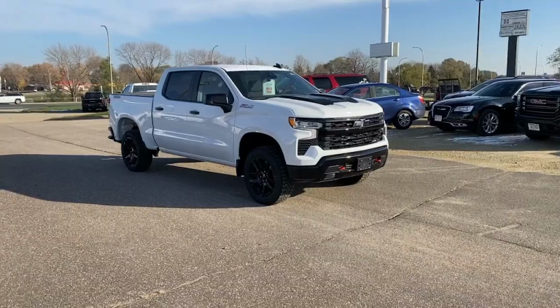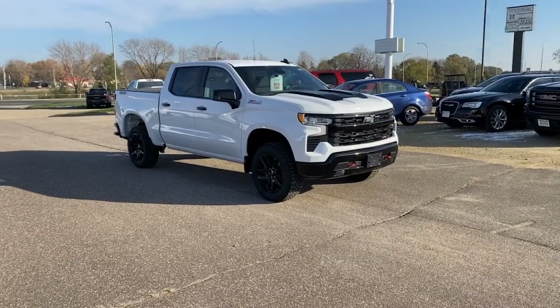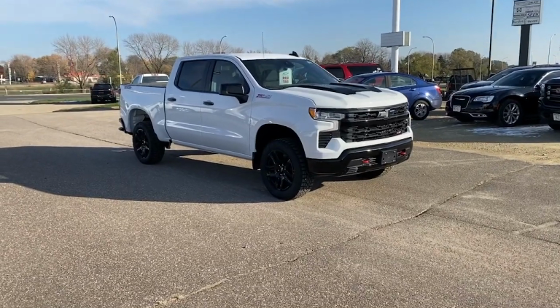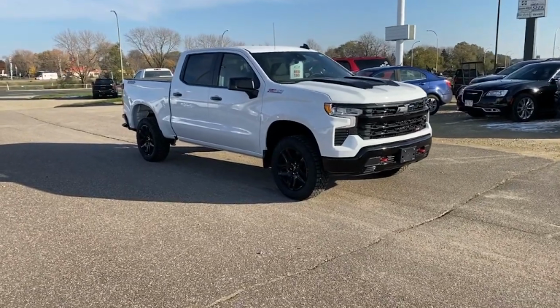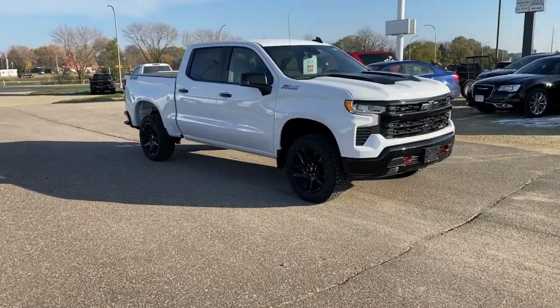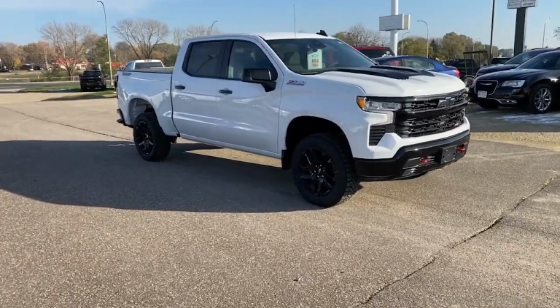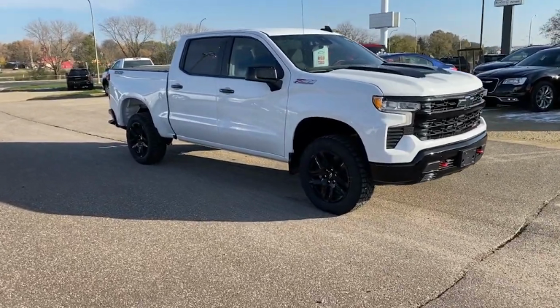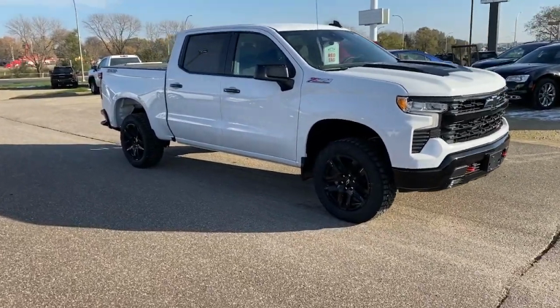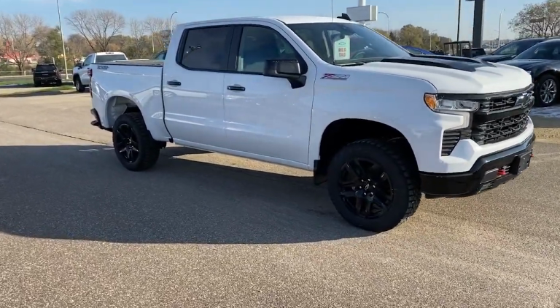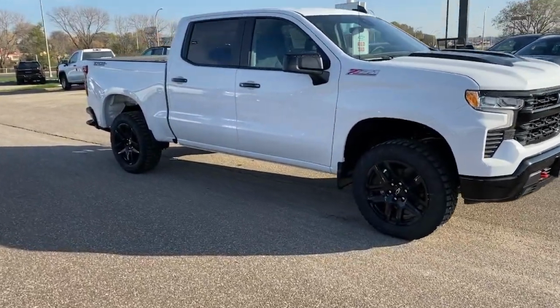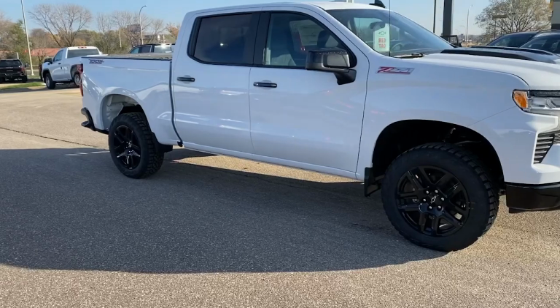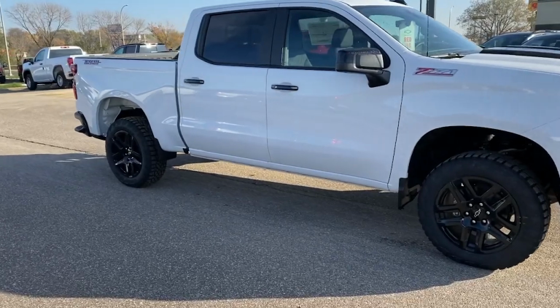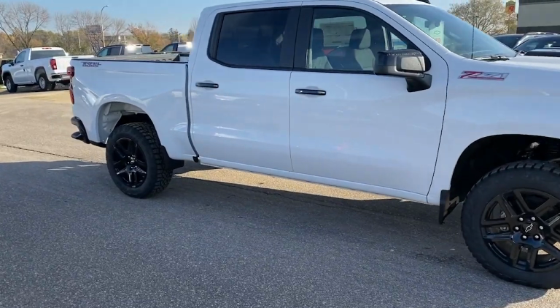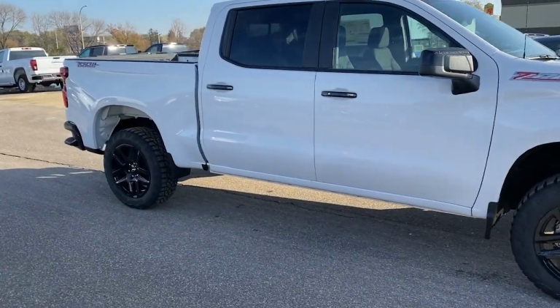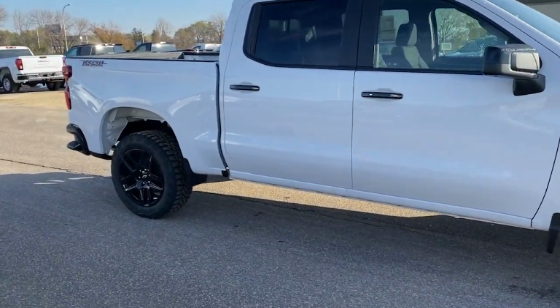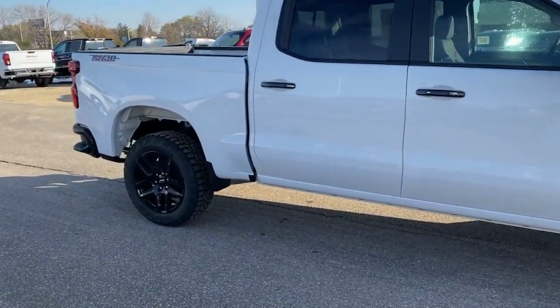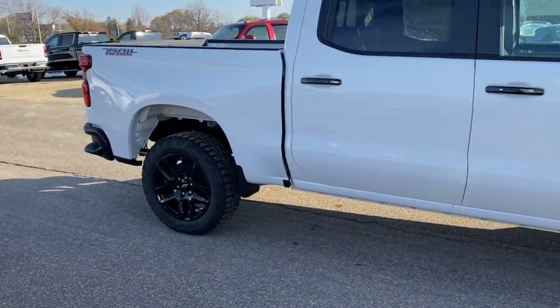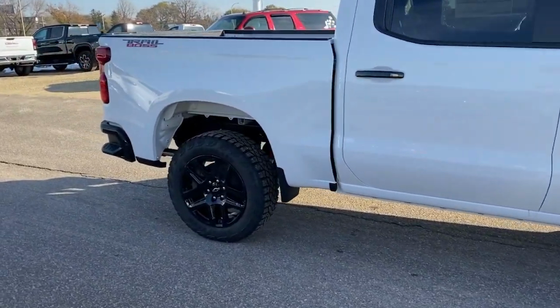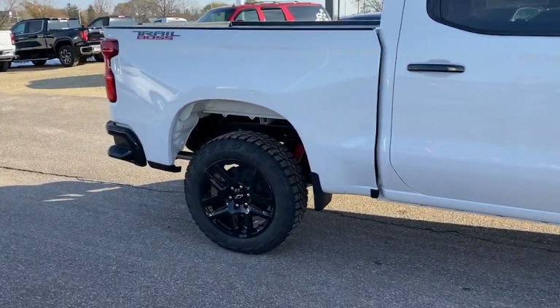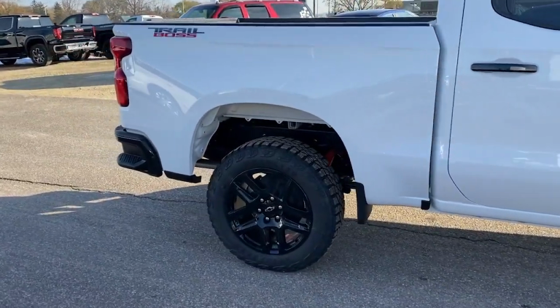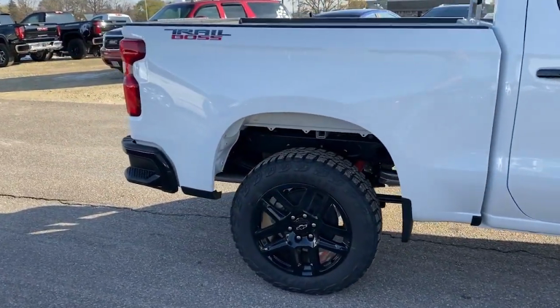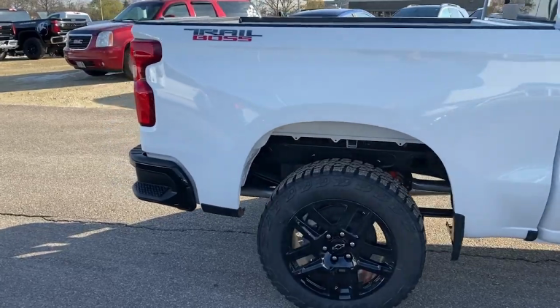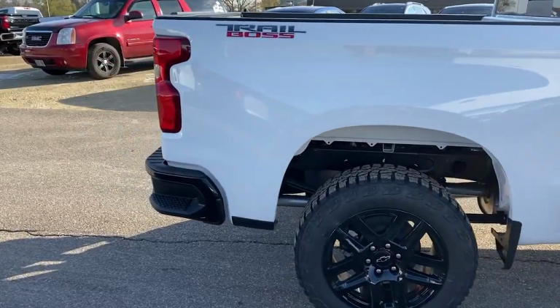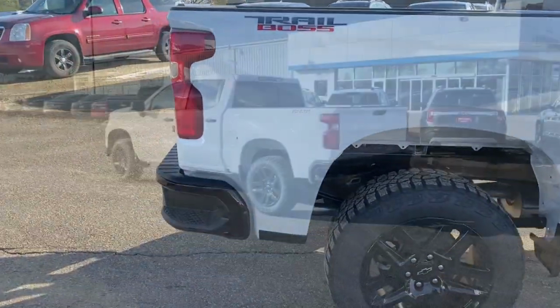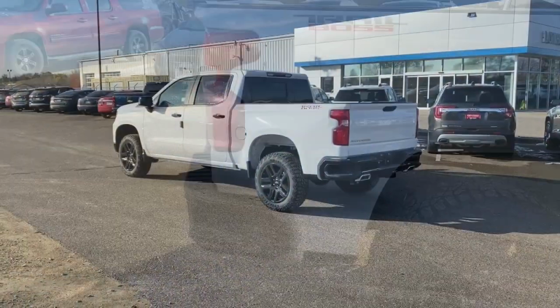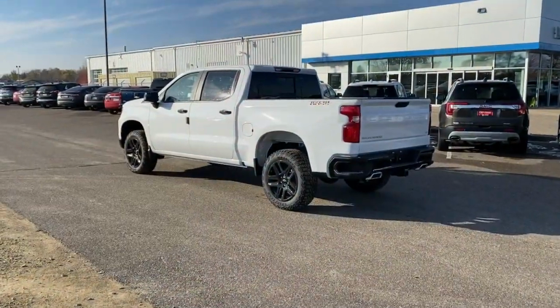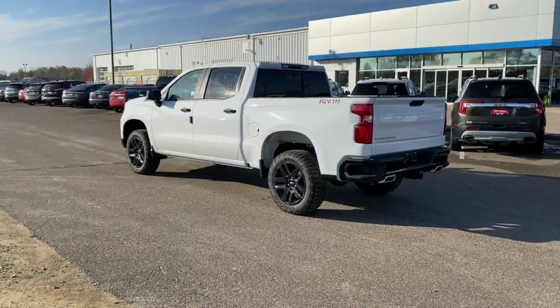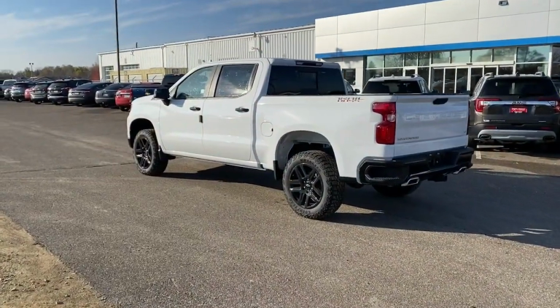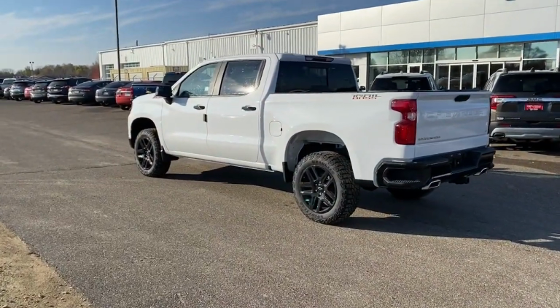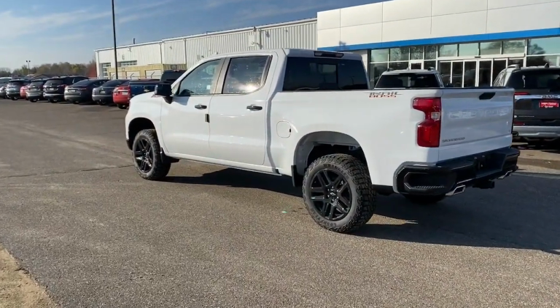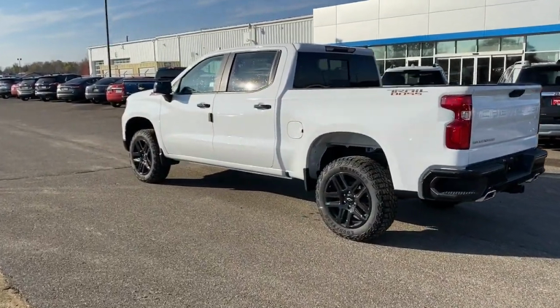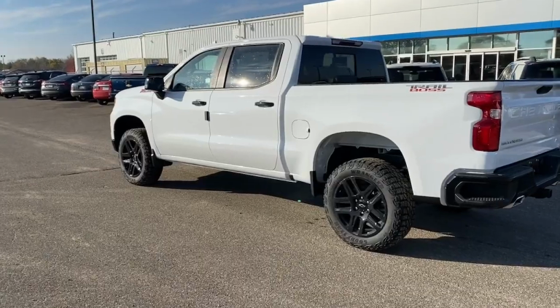Hop into the 2024 Chevrolet Silverado 1500. The Silverado 1500 is the full-sized pickup that blends a spacious, quiet cabin, technology that keeps you connected, smooth handling, and the toughness you need for all your projects.